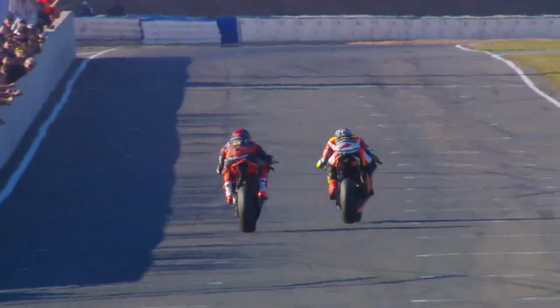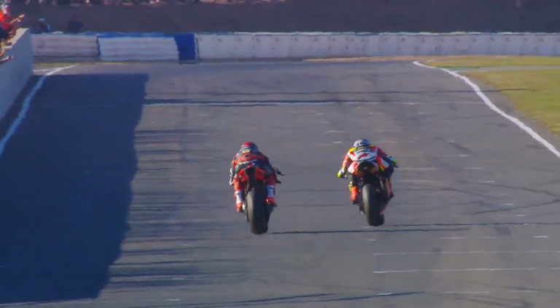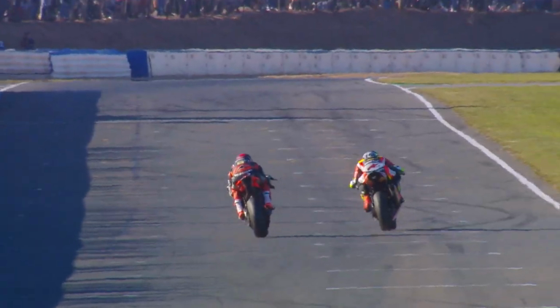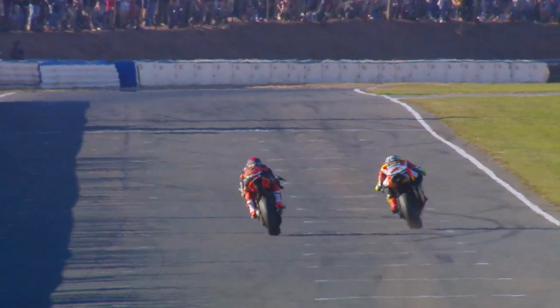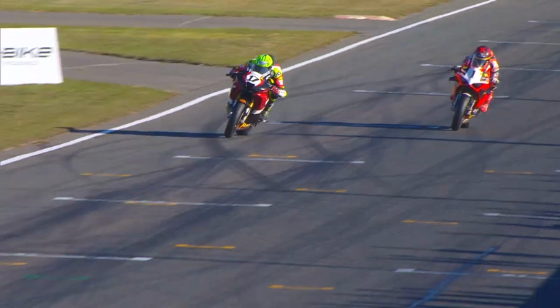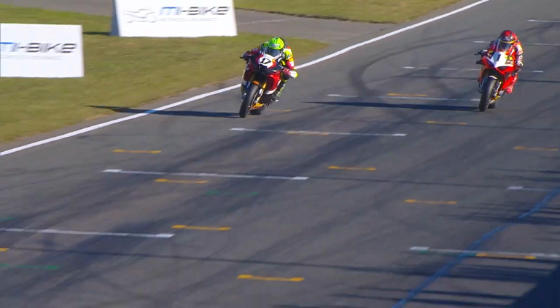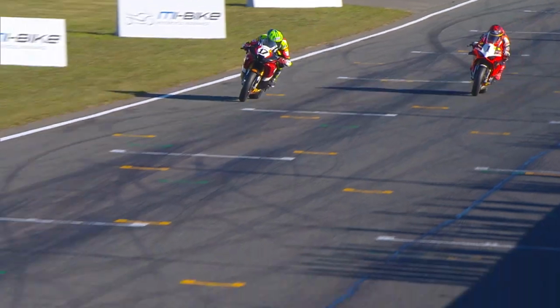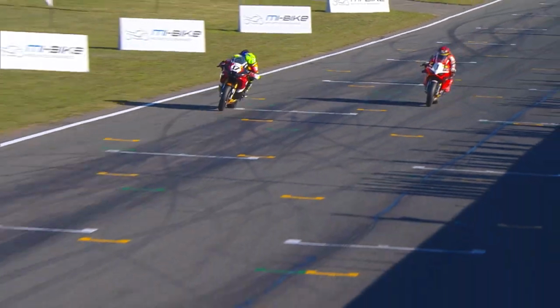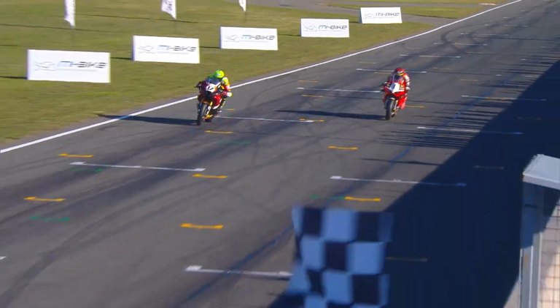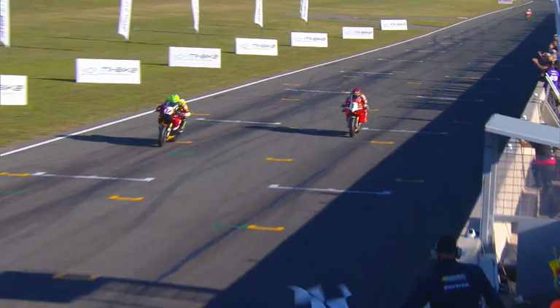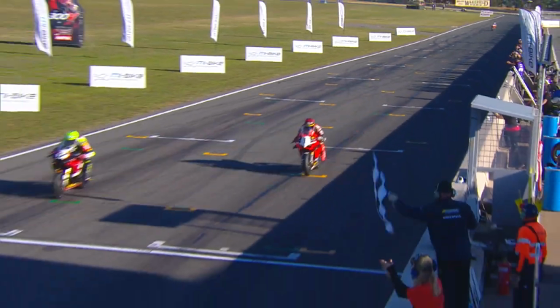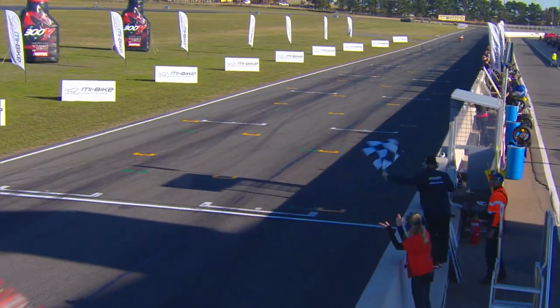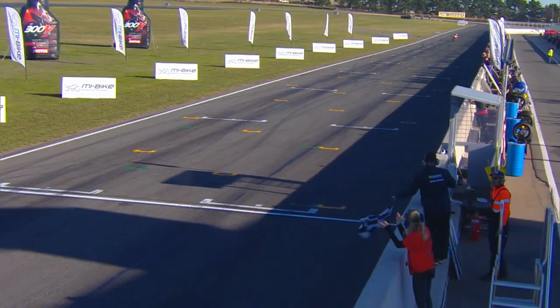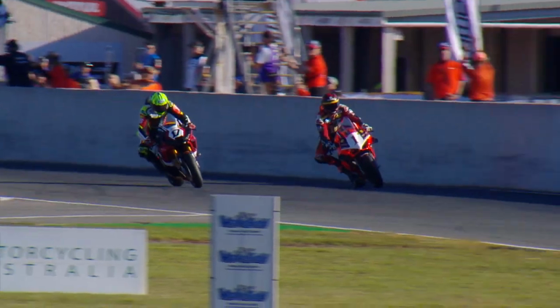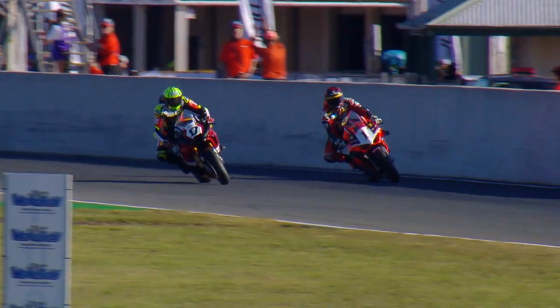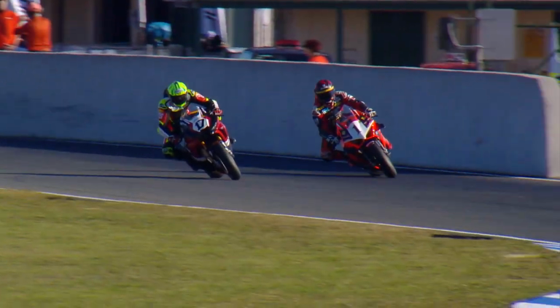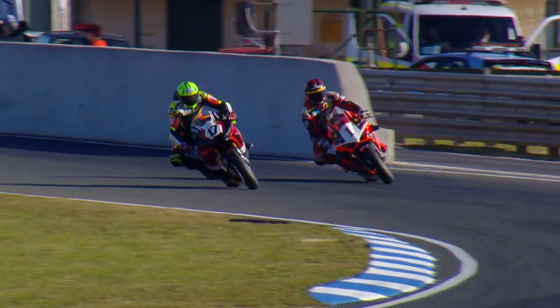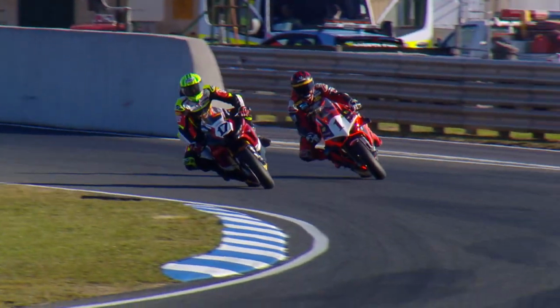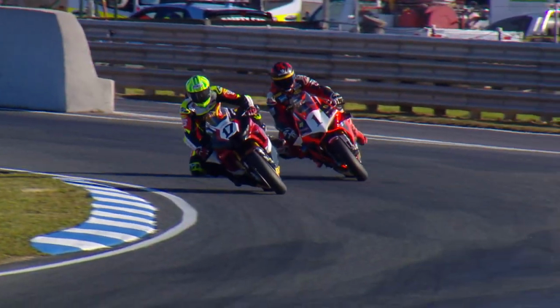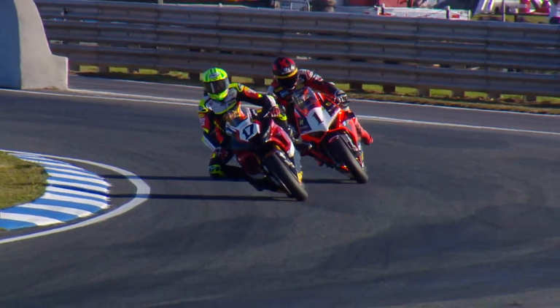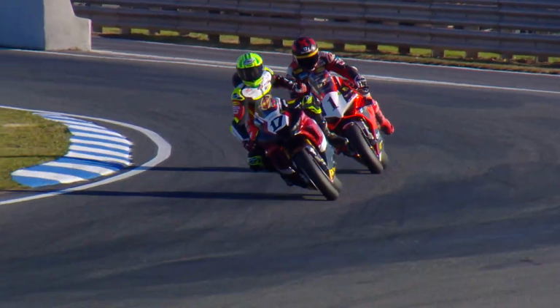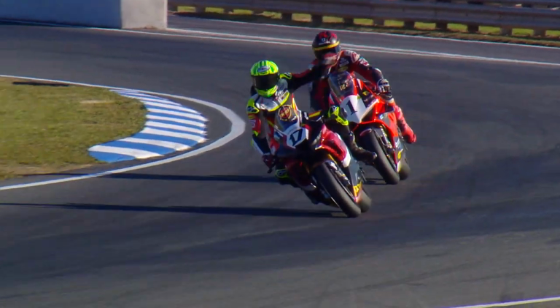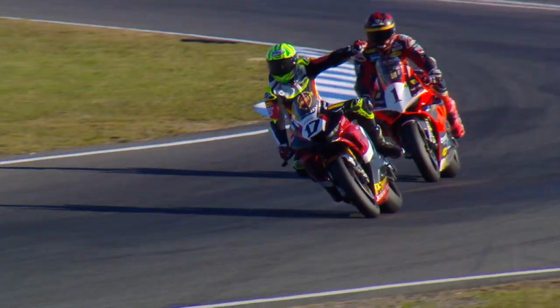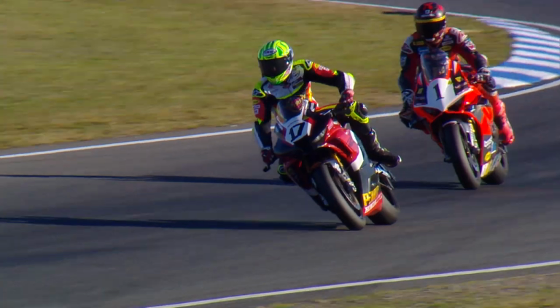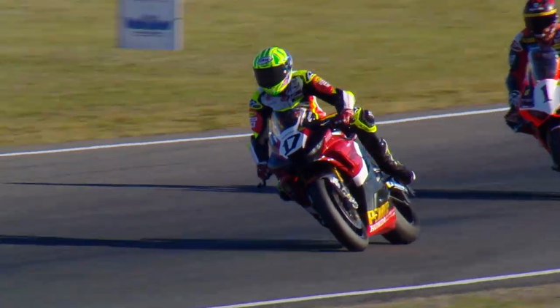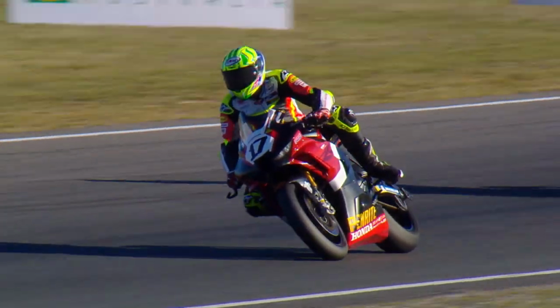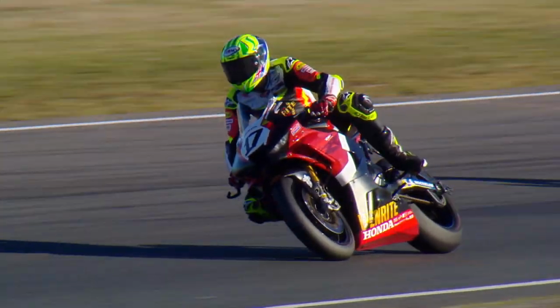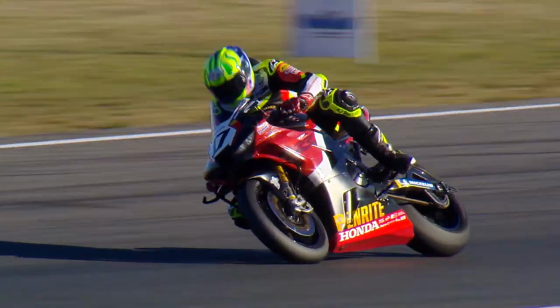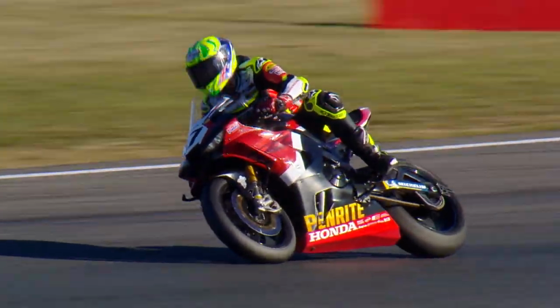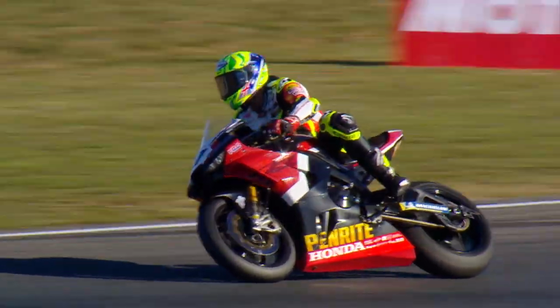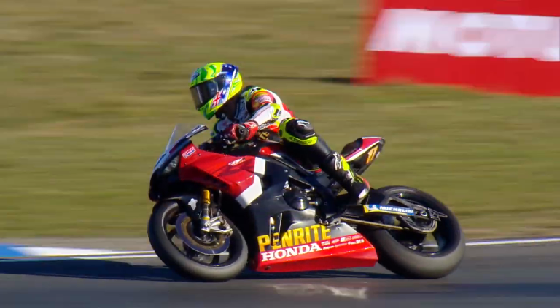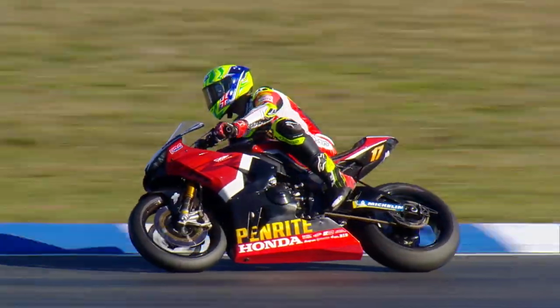I think Herfos may just hang on. This is going to be close. Maxwell comes to the inside, and Herfos gets it! He gets it — very, very small margin. 0.086 of a second.